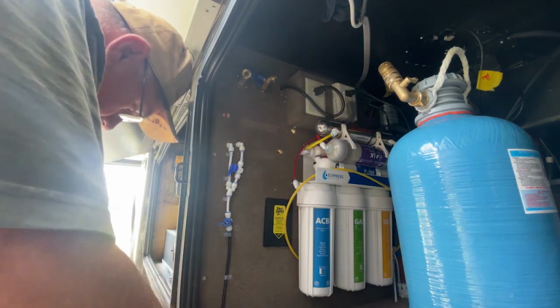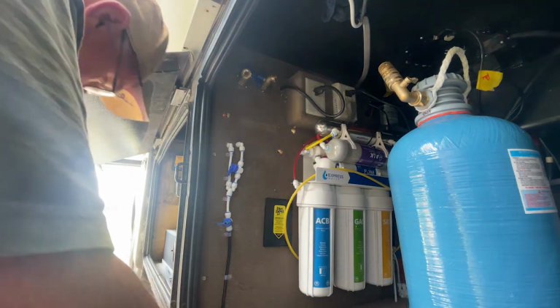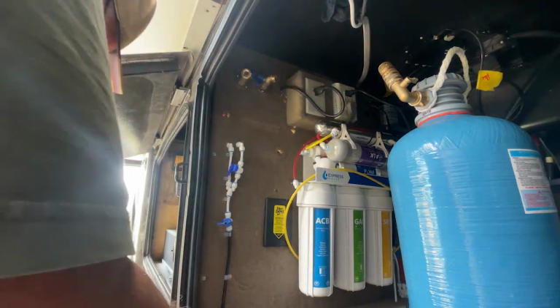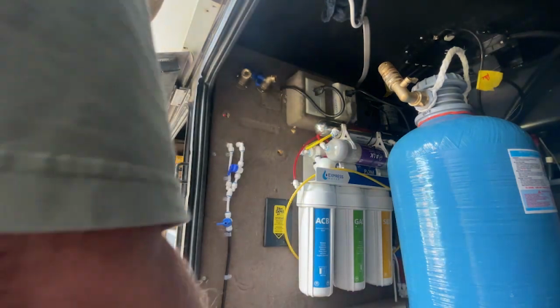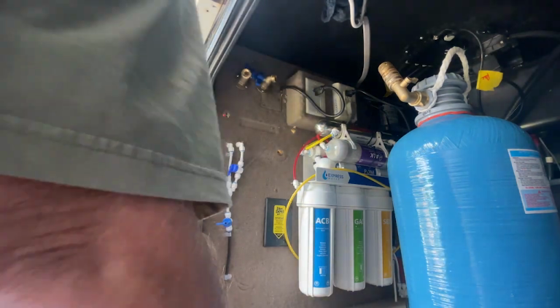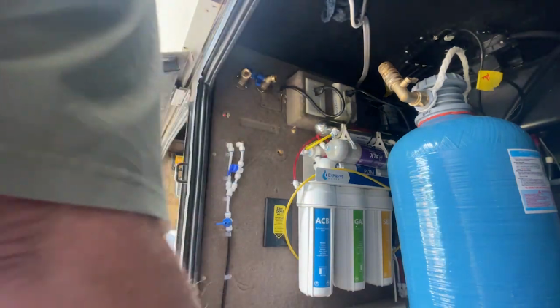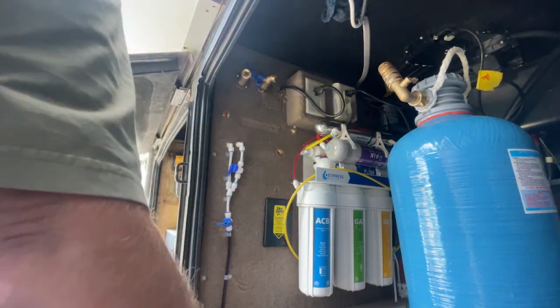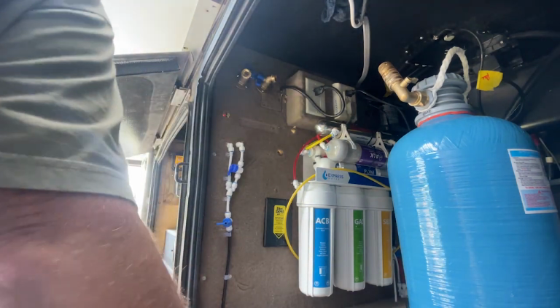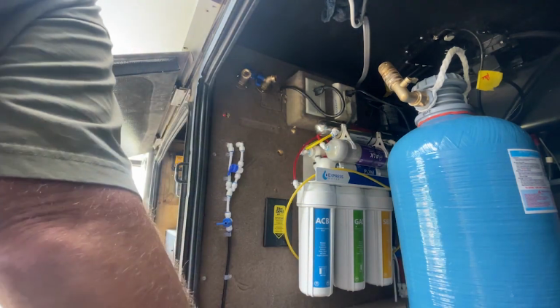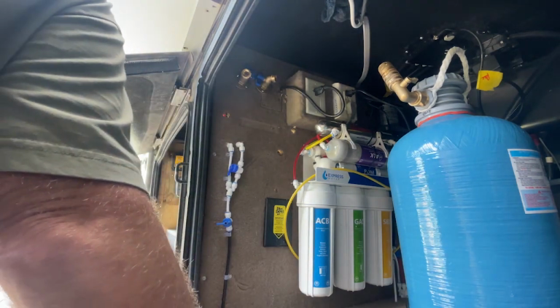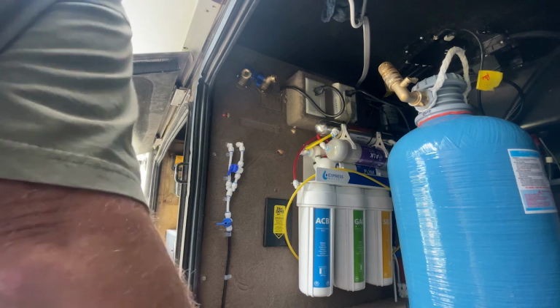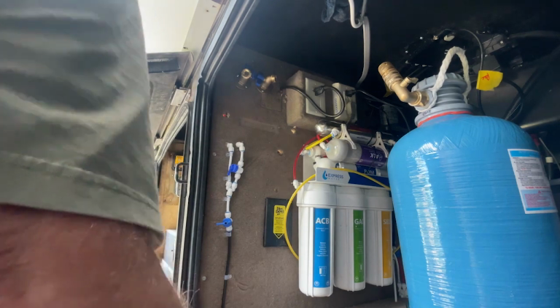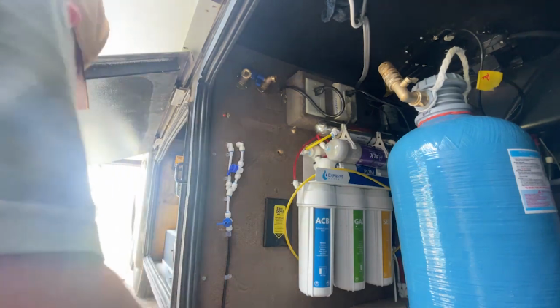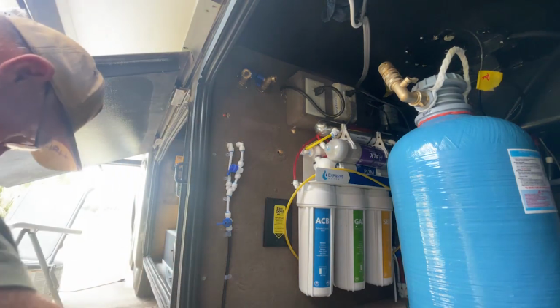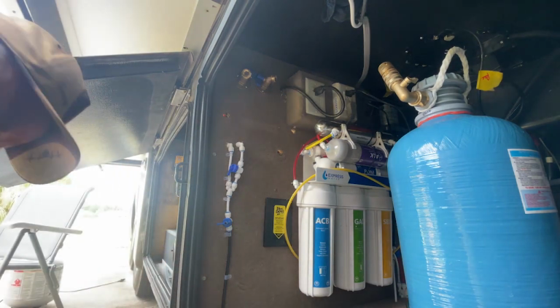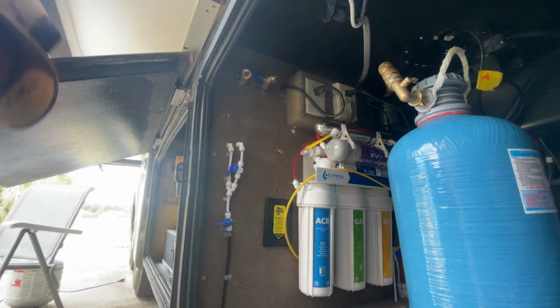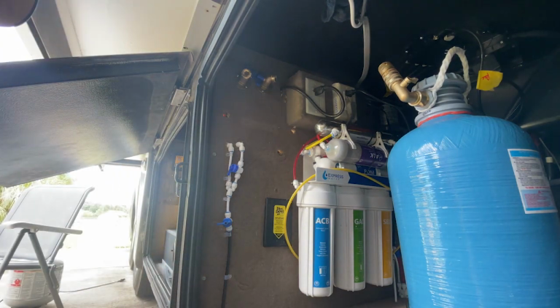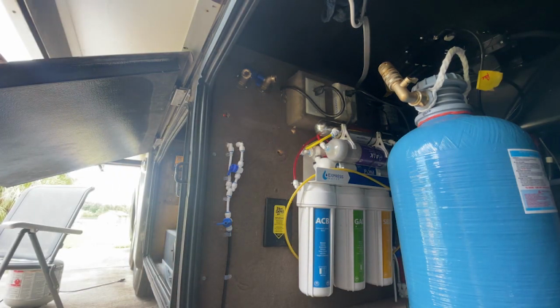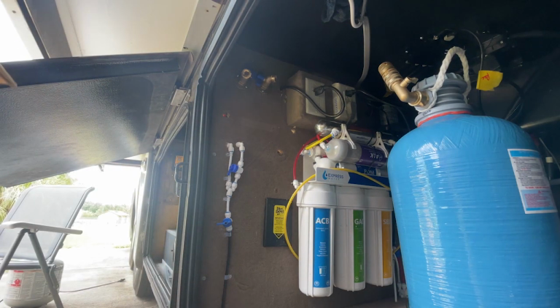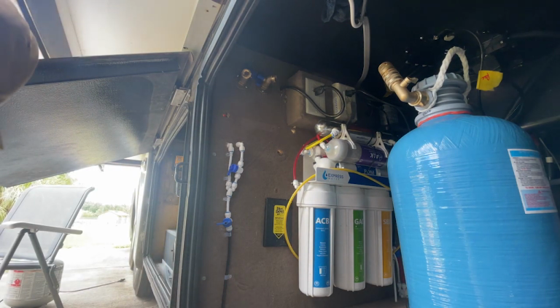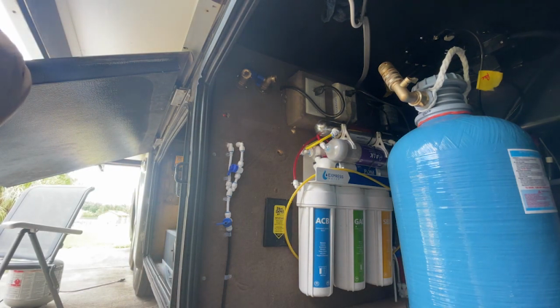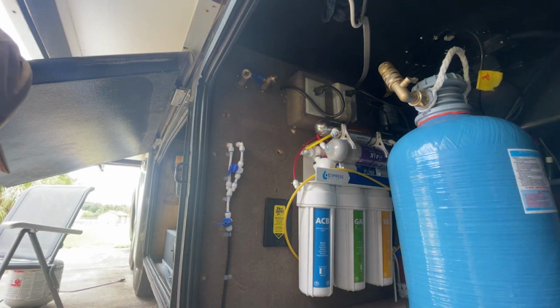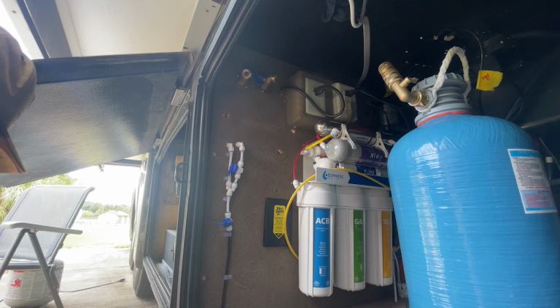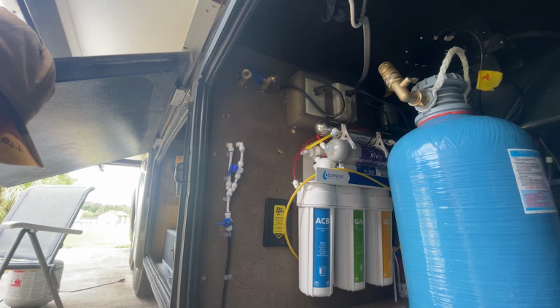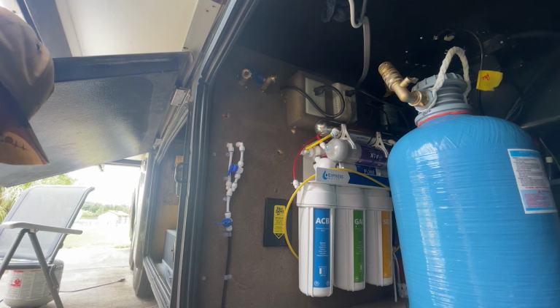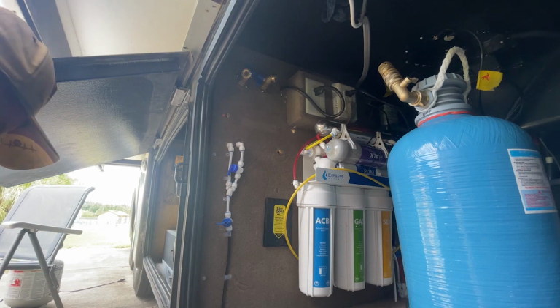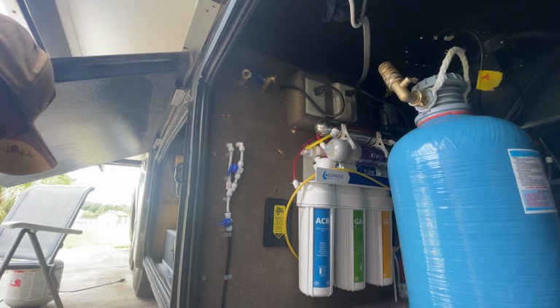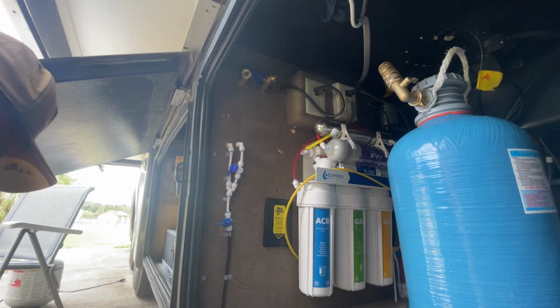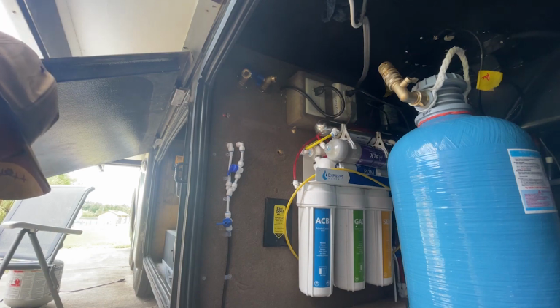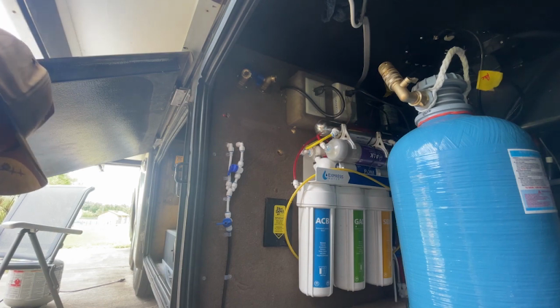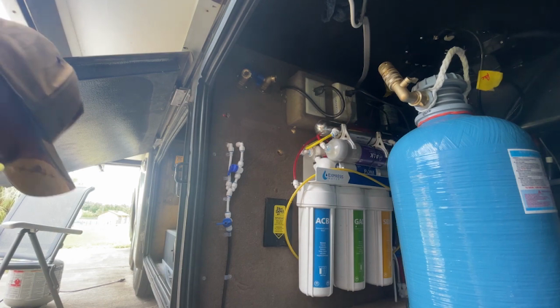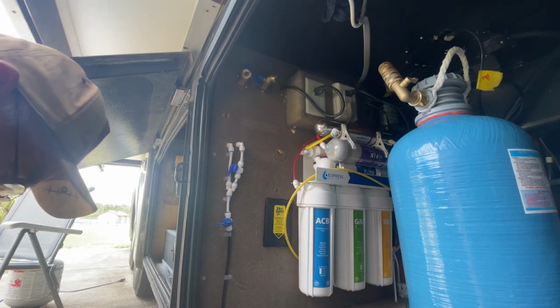You can see the two faucets are mounted up there now and I've got them in a pretty good position. I'm just looking for some screws to mount the faucets to the wall and also looking for my hose.